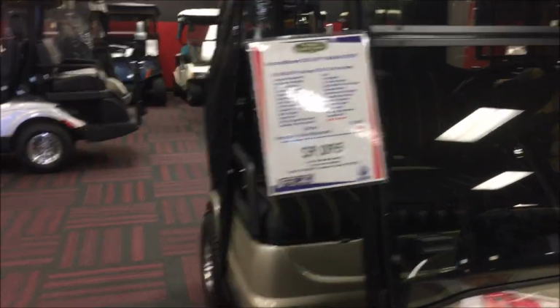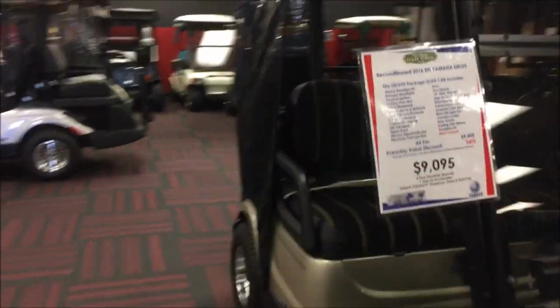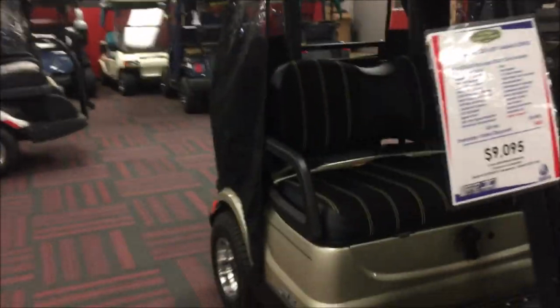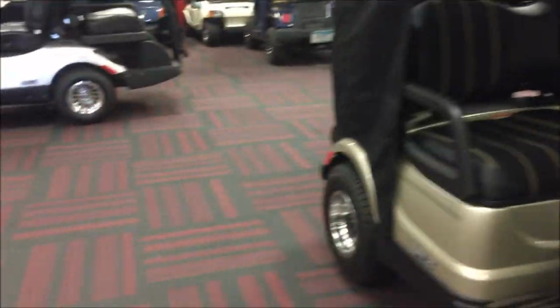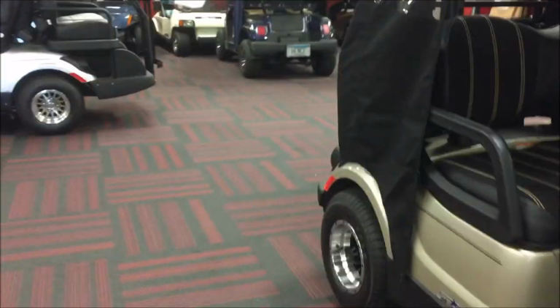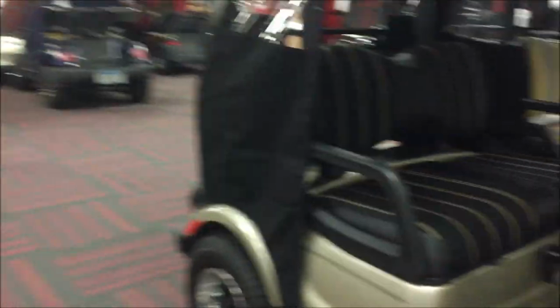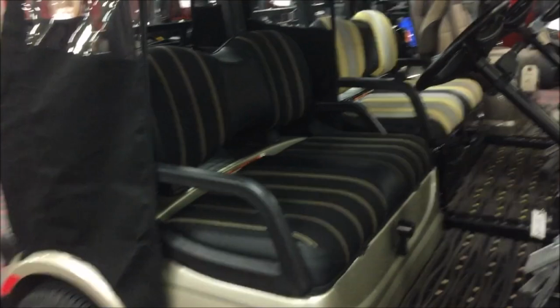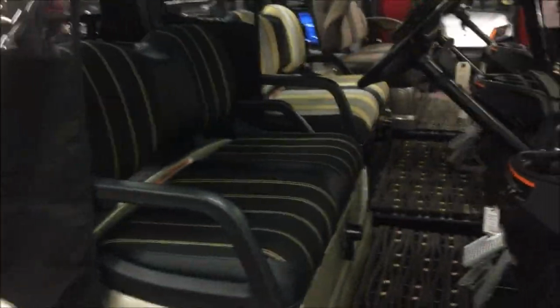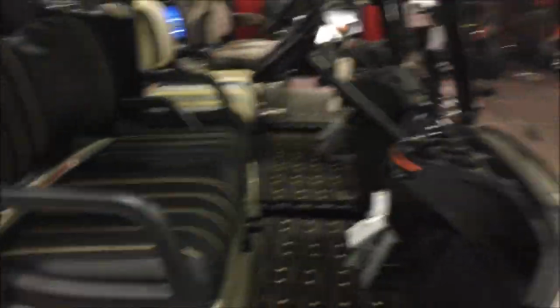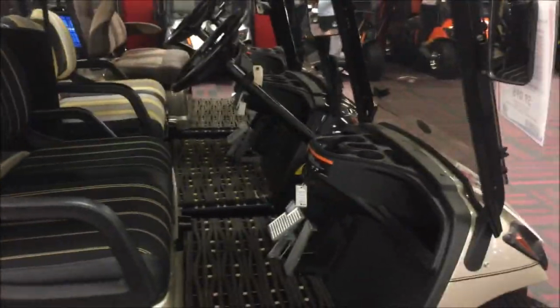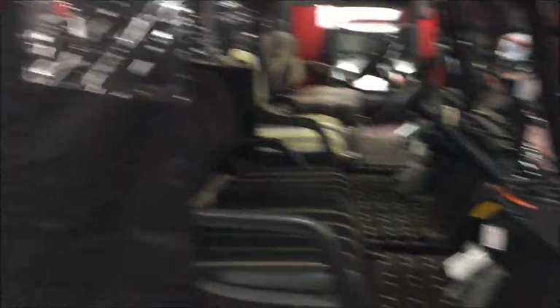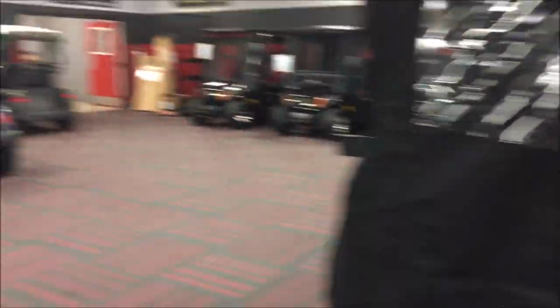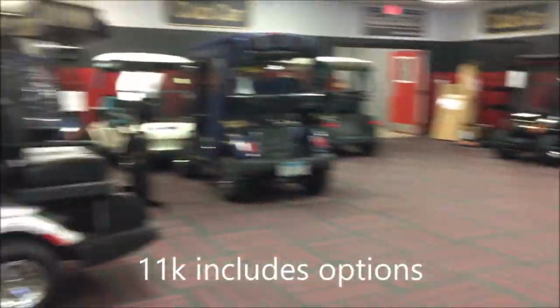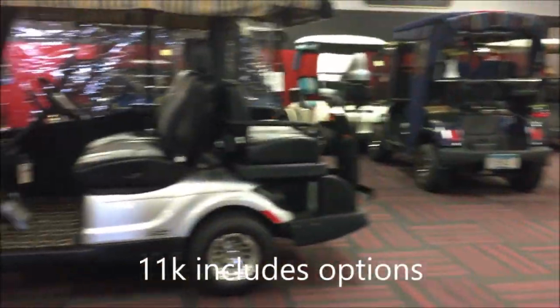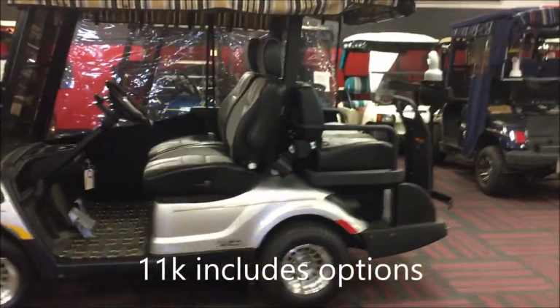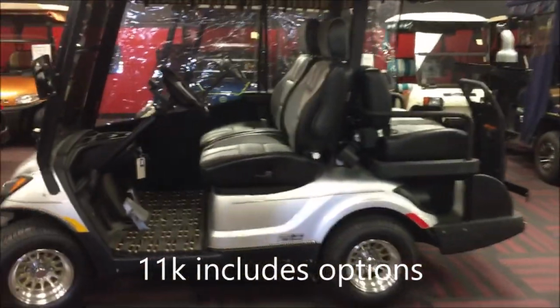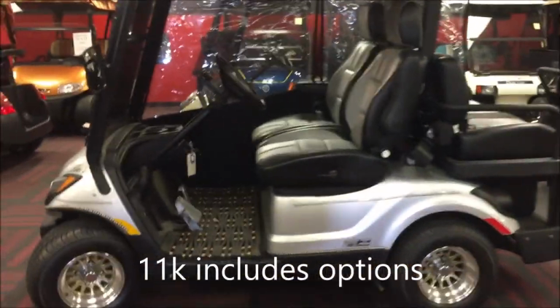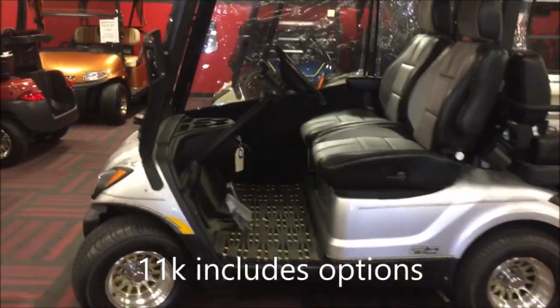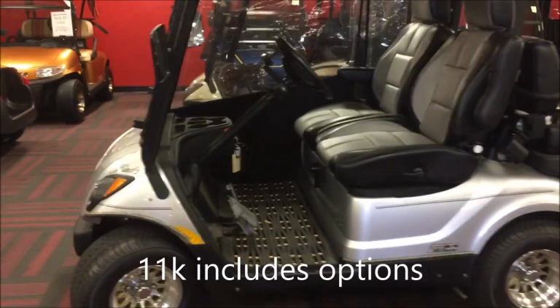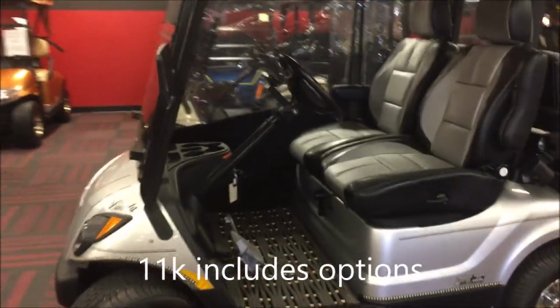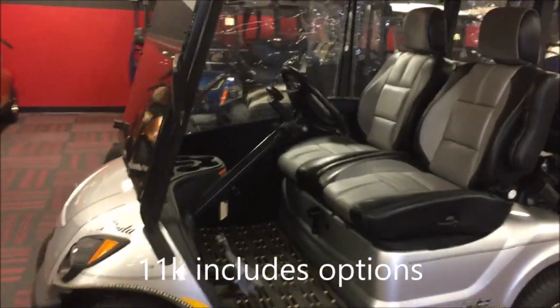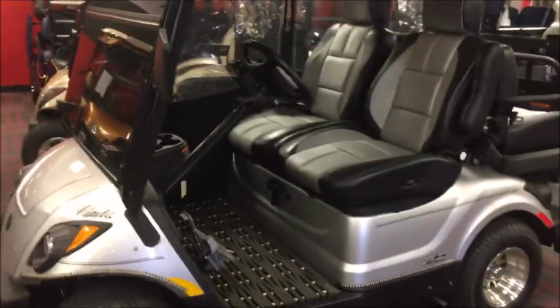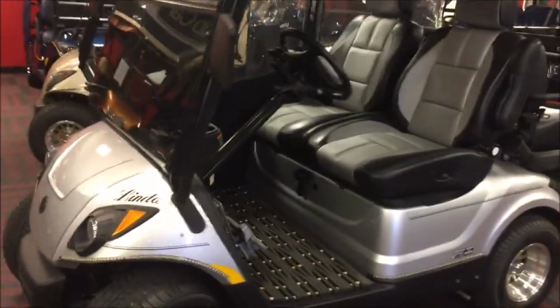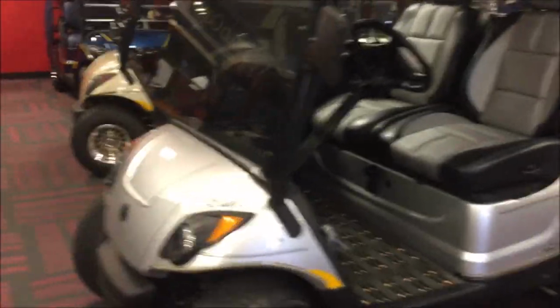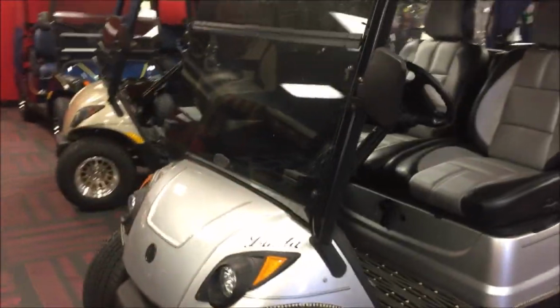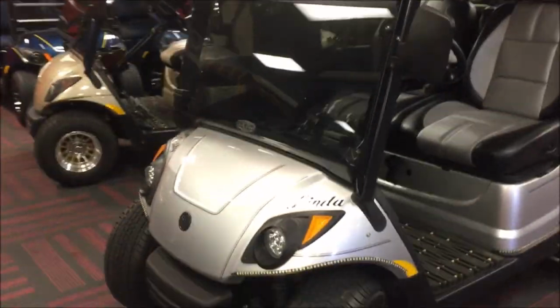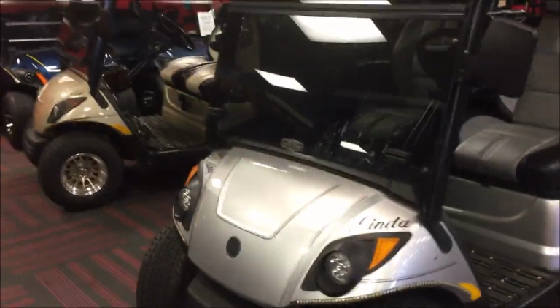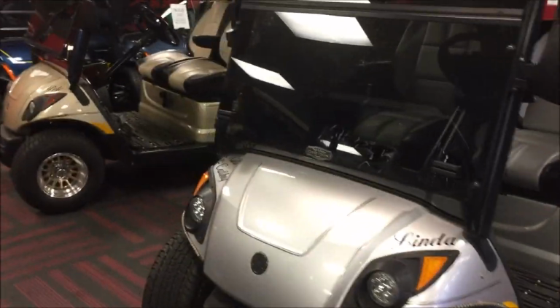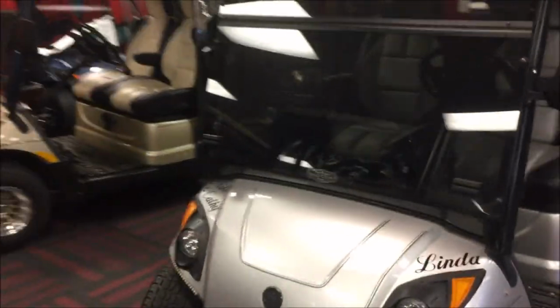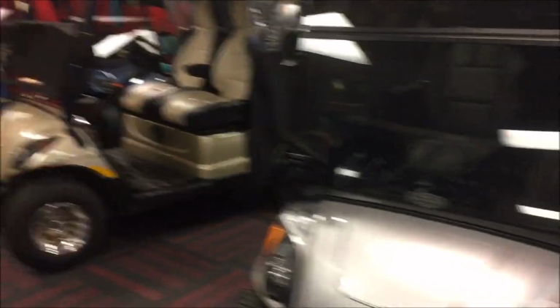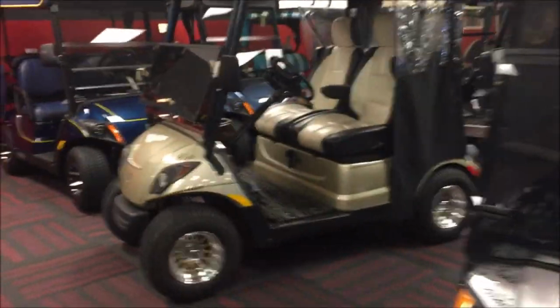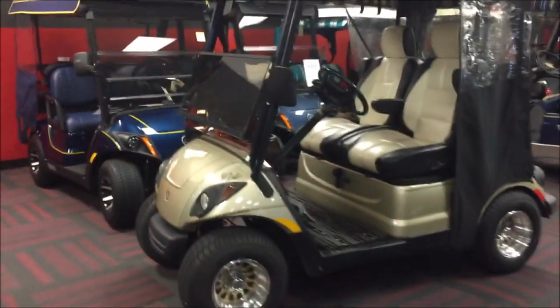You can get a good, brand new golf cart — not refurbished — for about $11,000 with most of the options you want. Some of them have an overhead bin above your head, which is really nice. That's something I would definitely look out for.